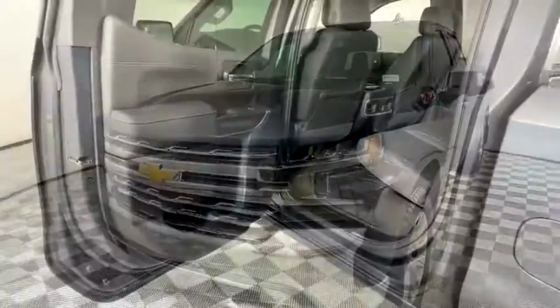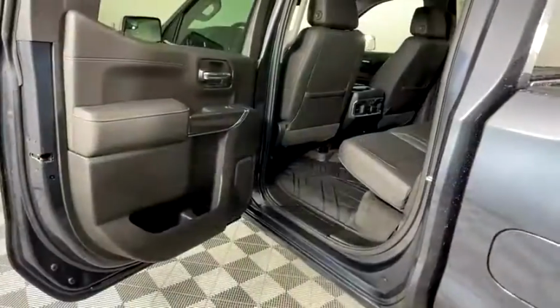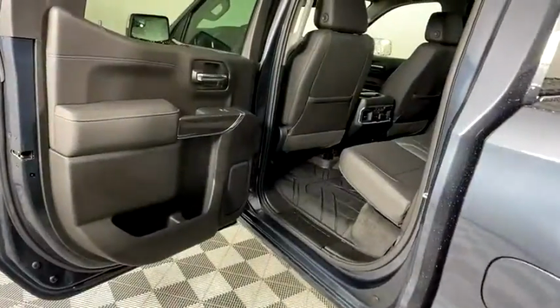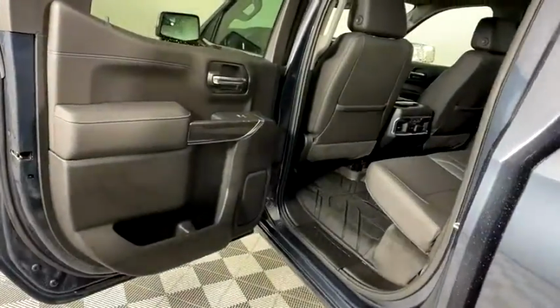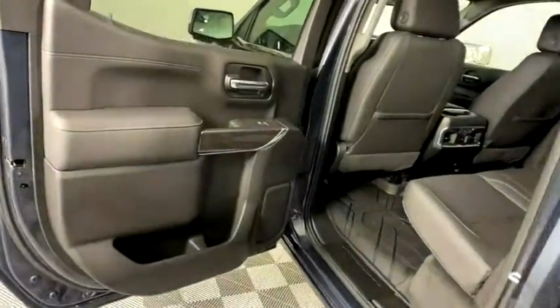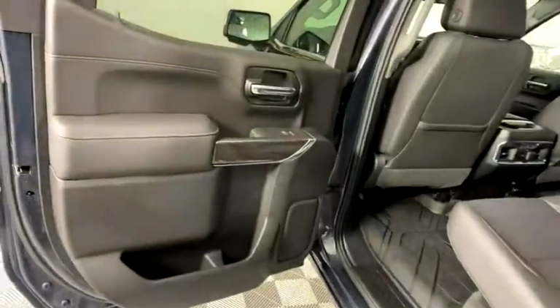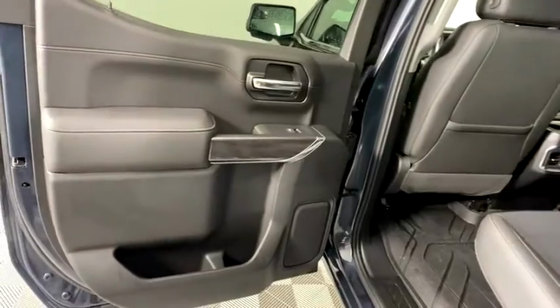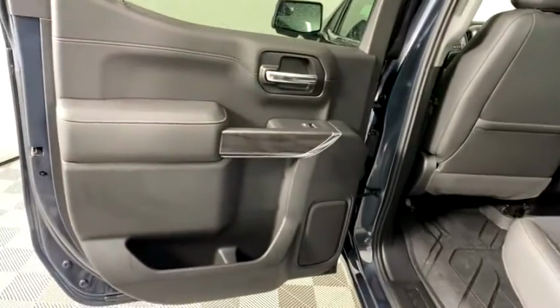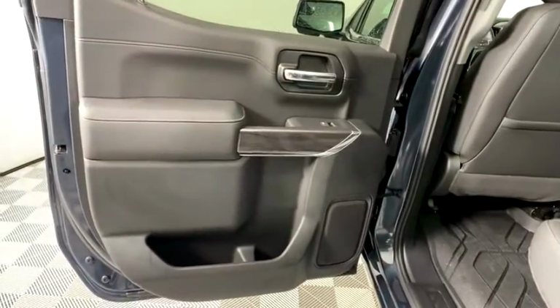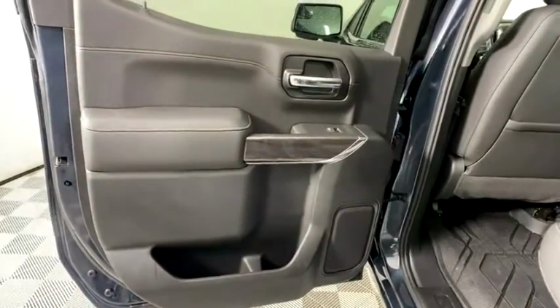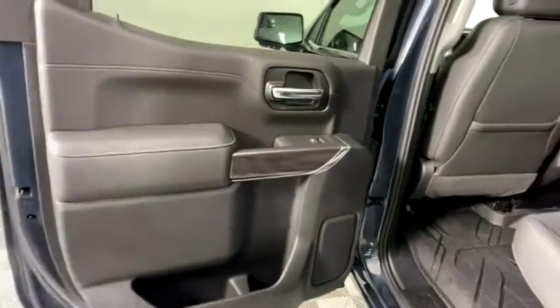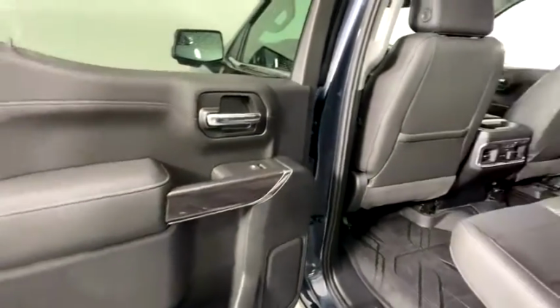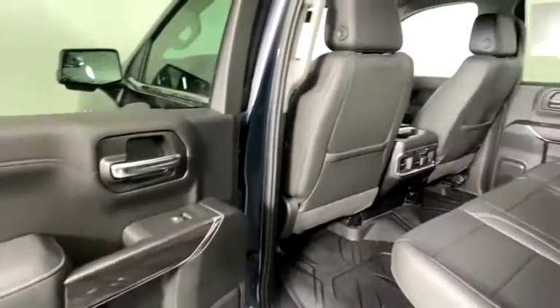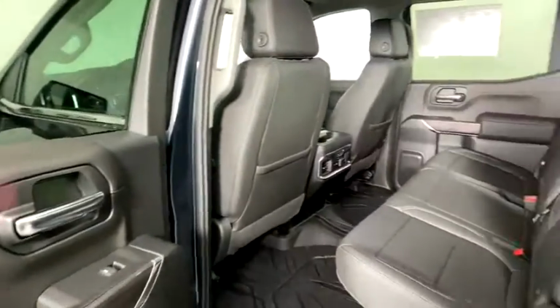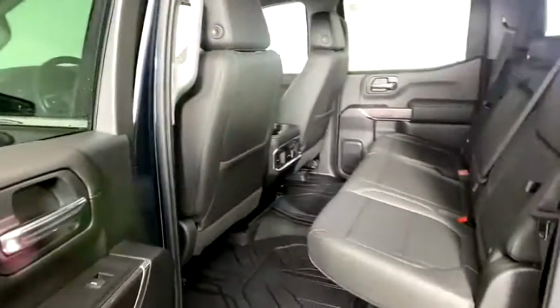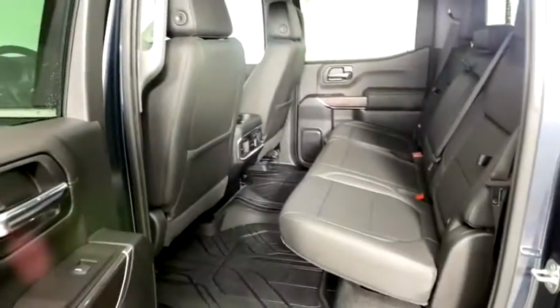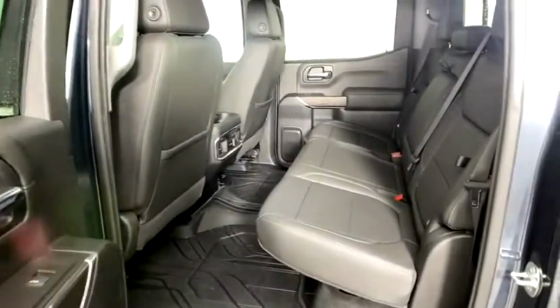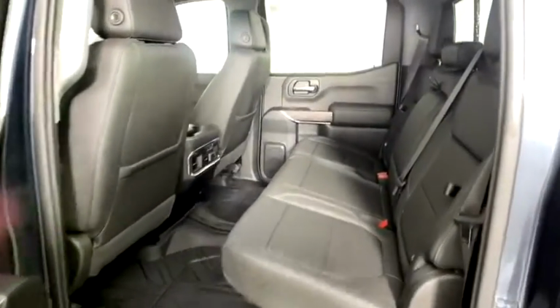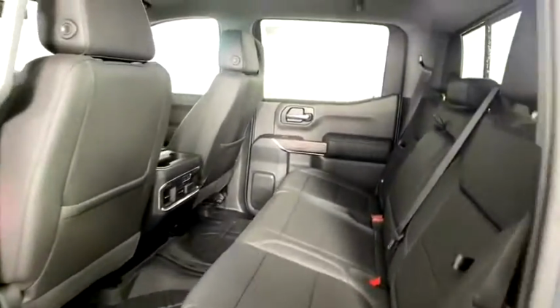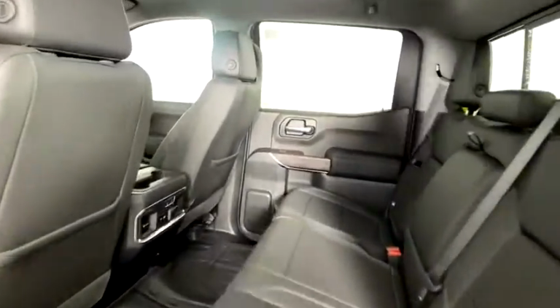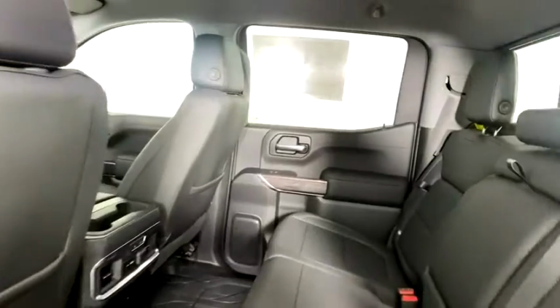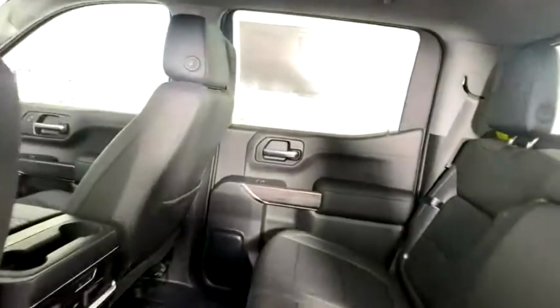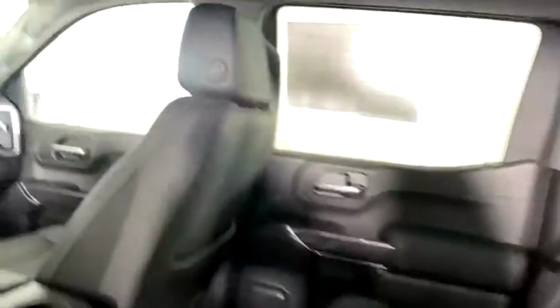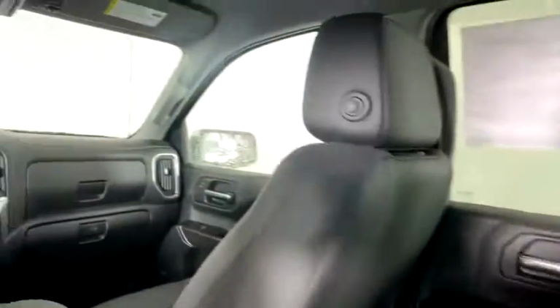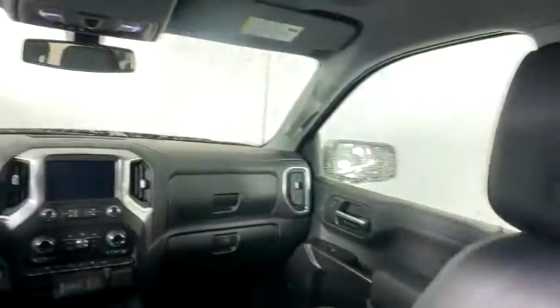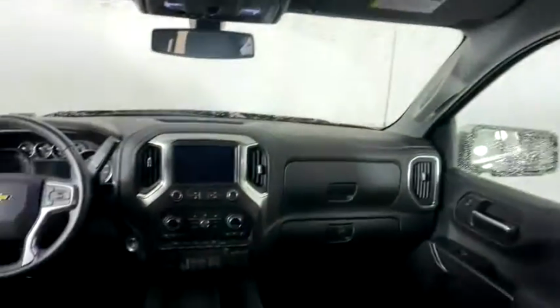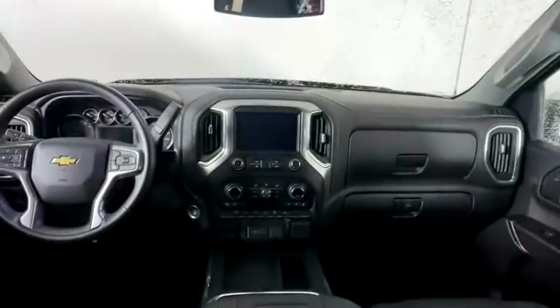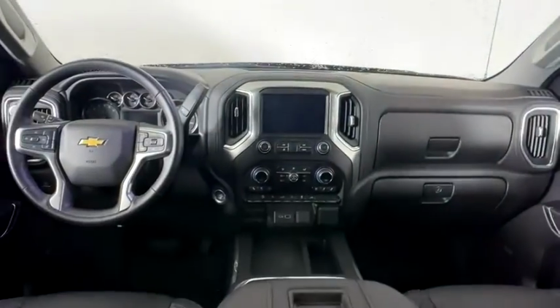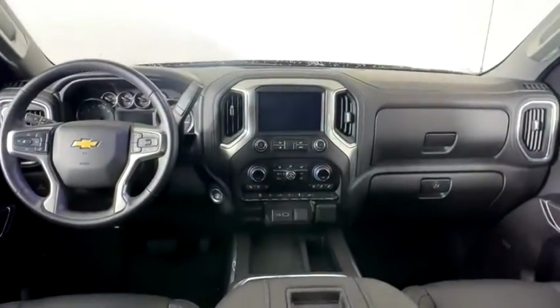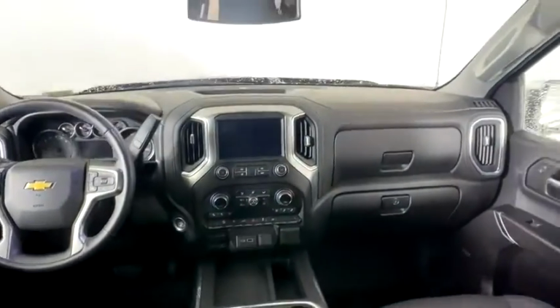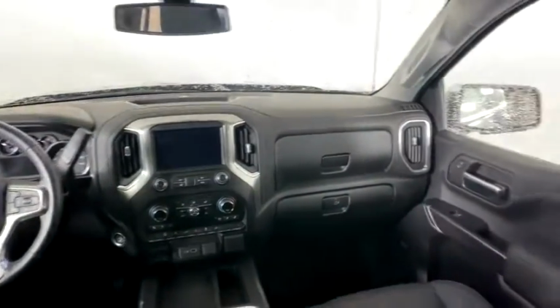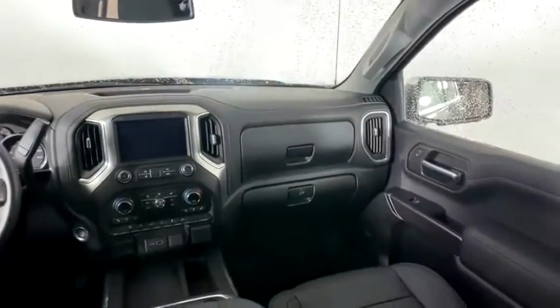Keyless entry, leather-wrapped steering wheel, Bluetooth, adjustable steering wheel, power steering, floor mats, aluminum wheels, four-wheel drive, keyless start, four-wheel disc brakes, cruise control.